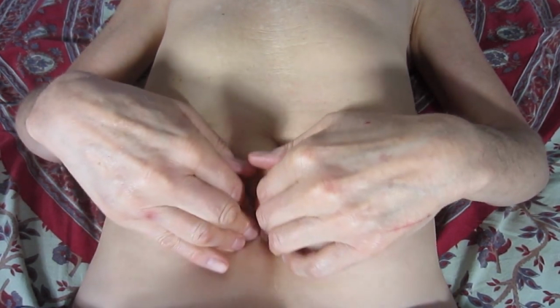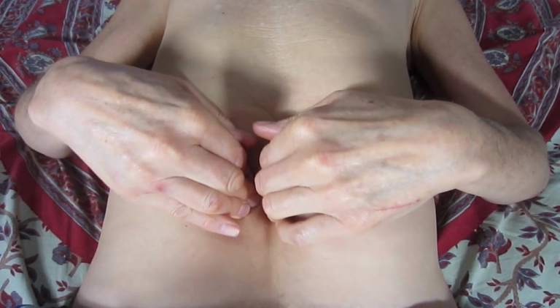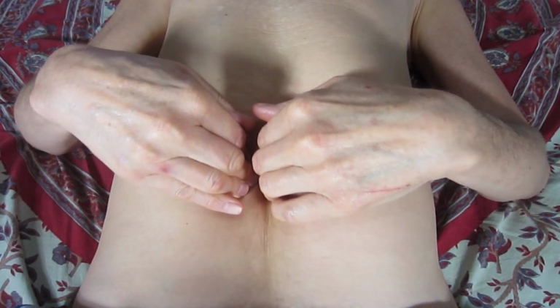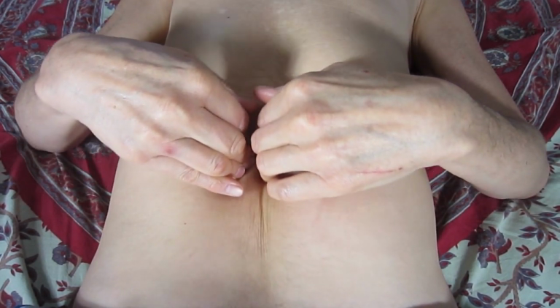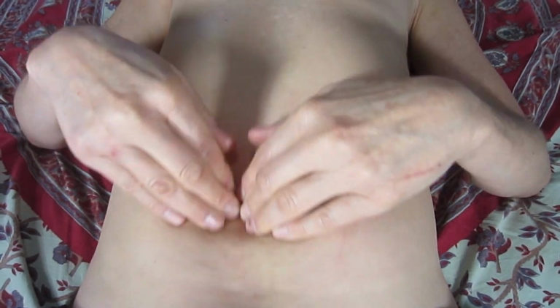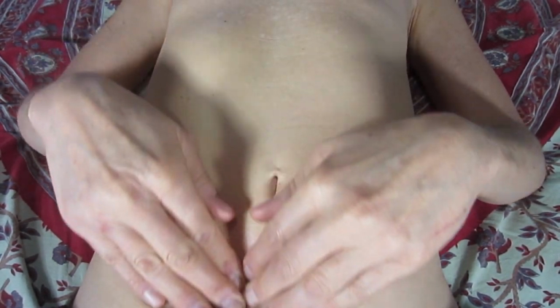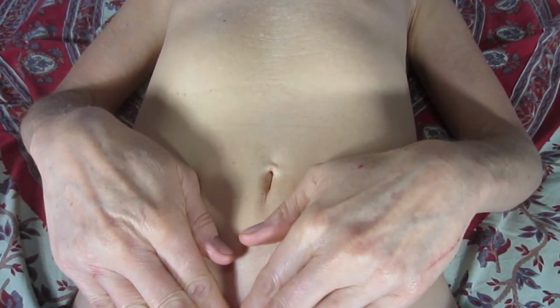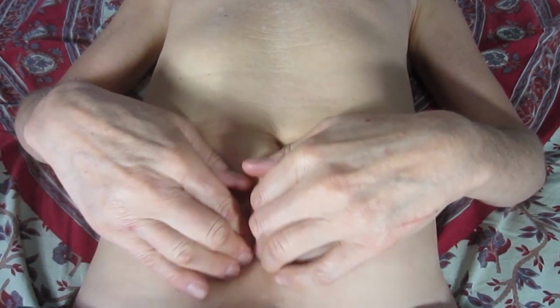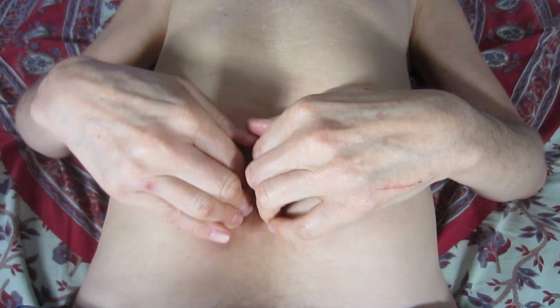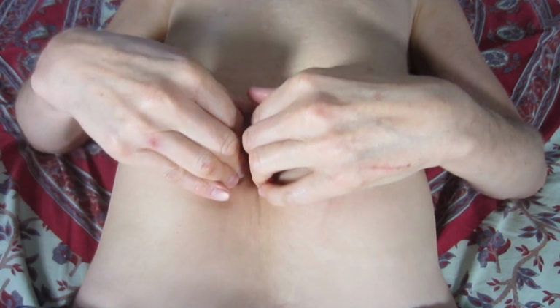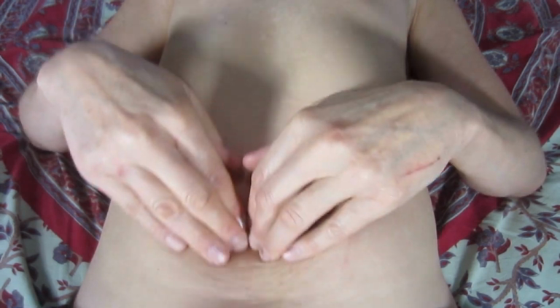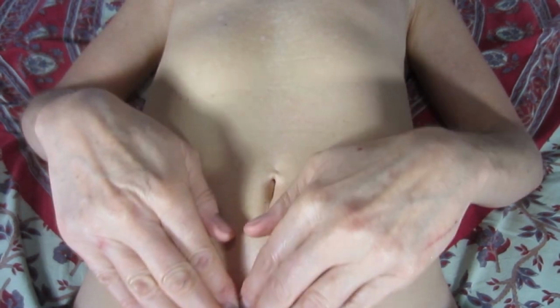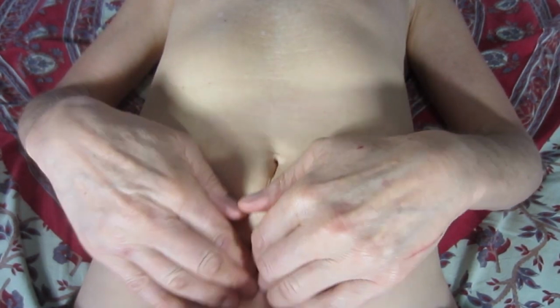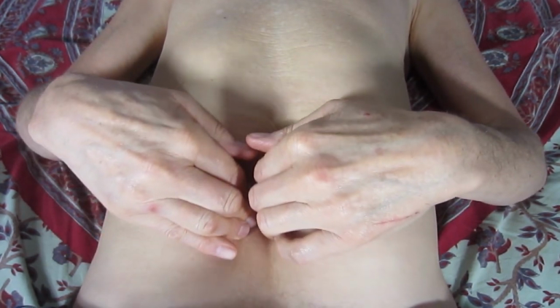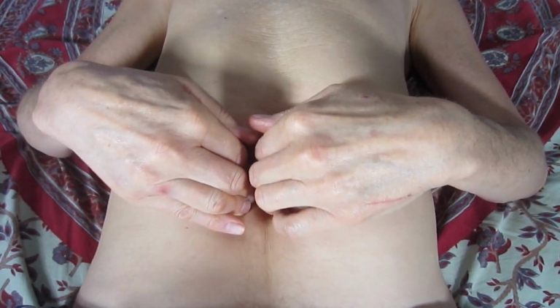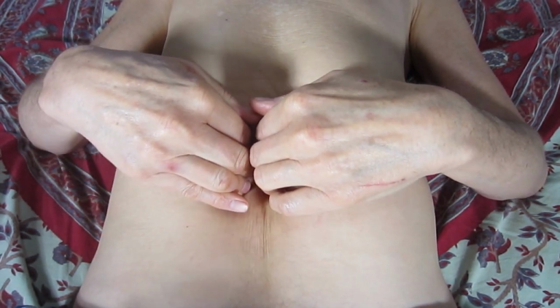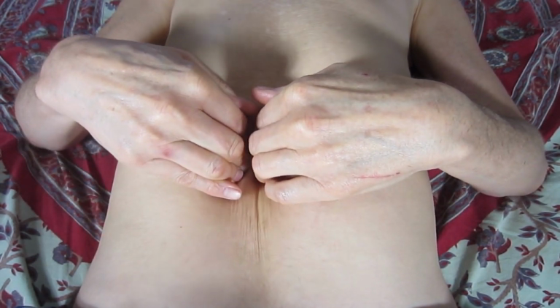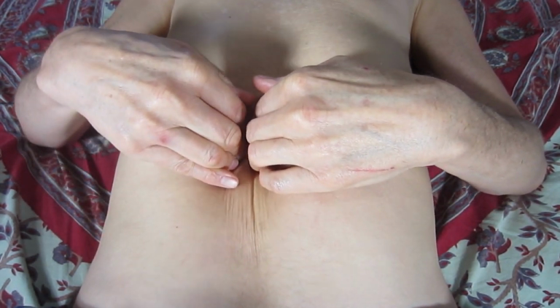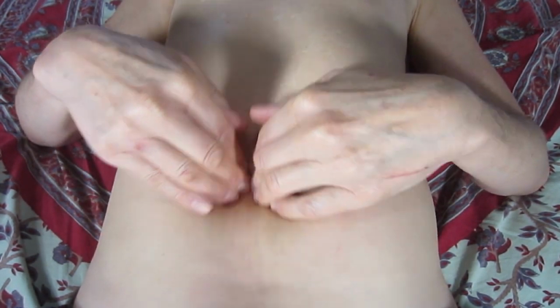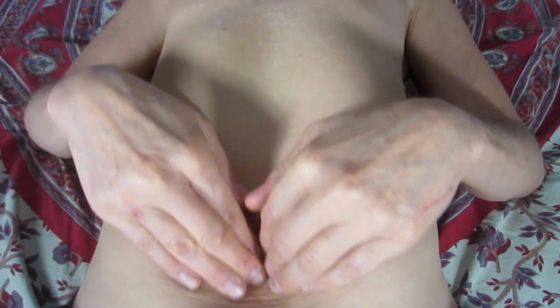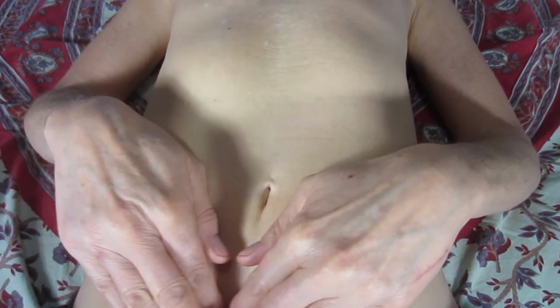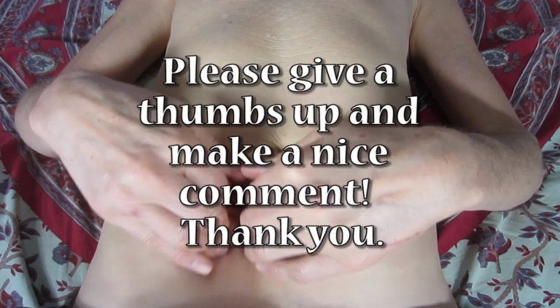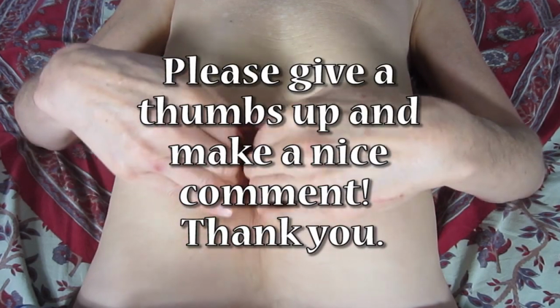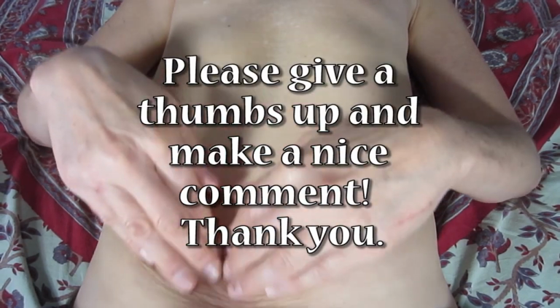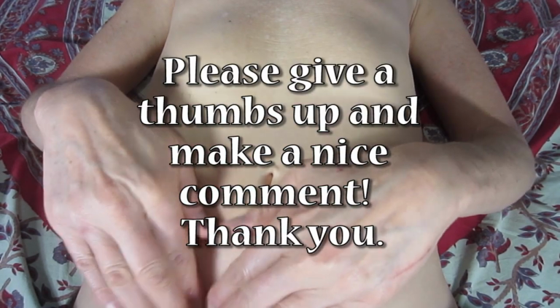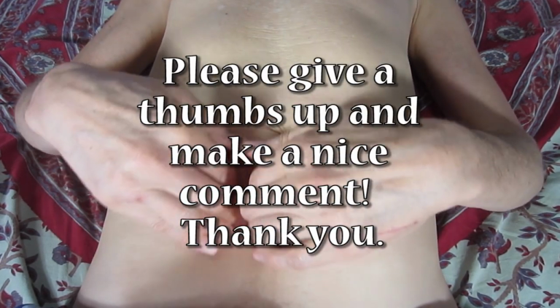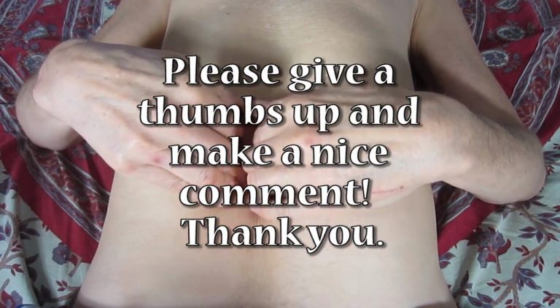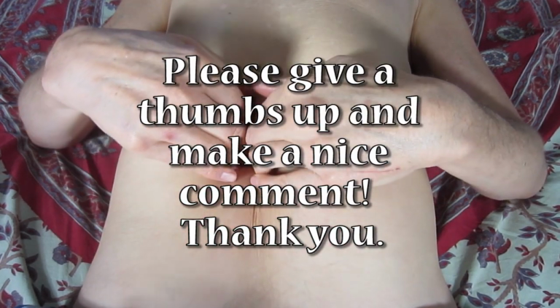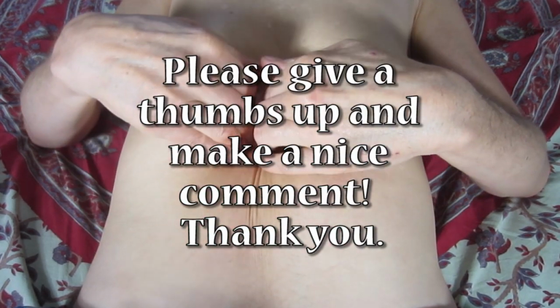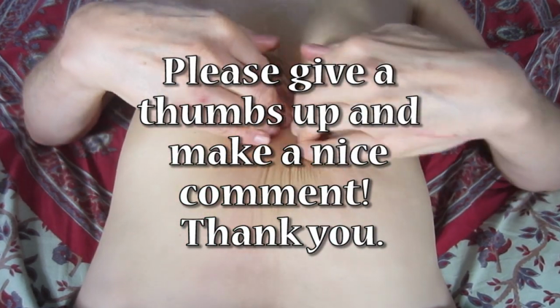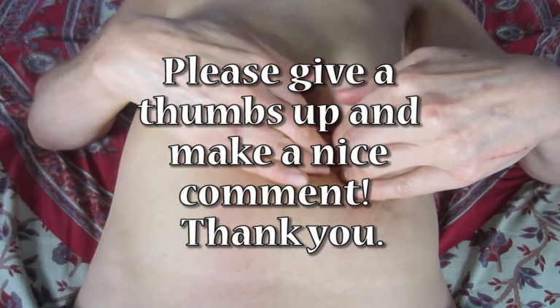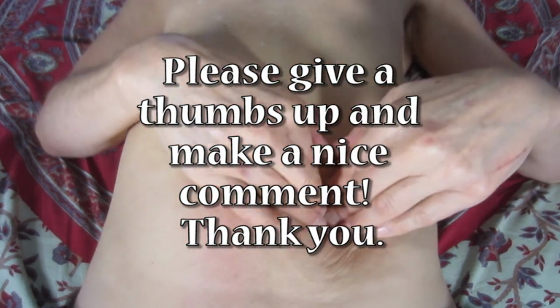You're also massaging your iliopsoas muscle — I can feel that. And you may have to fart too.